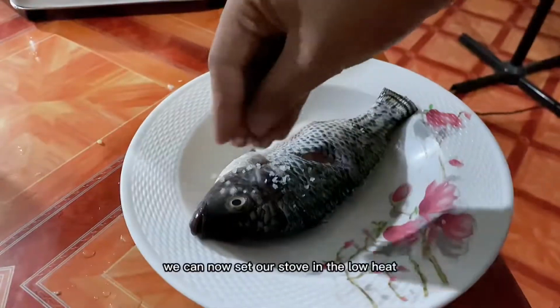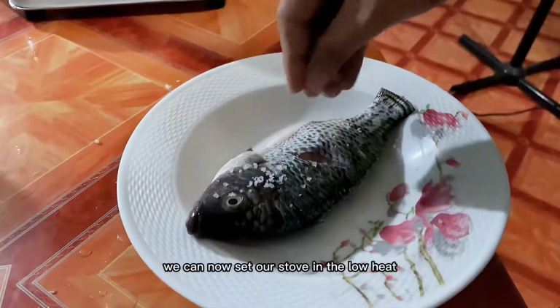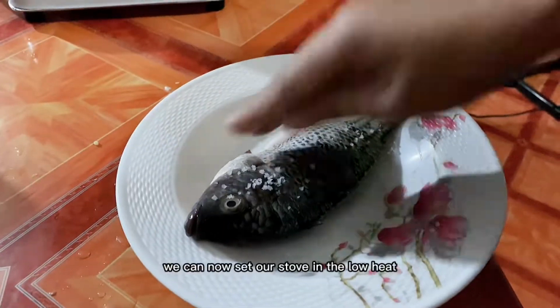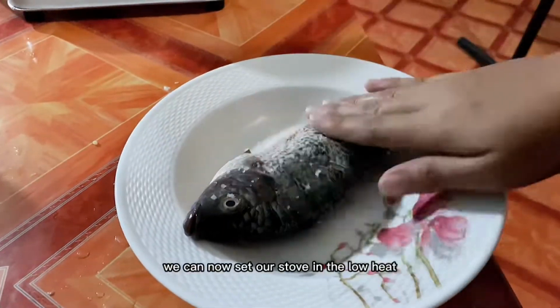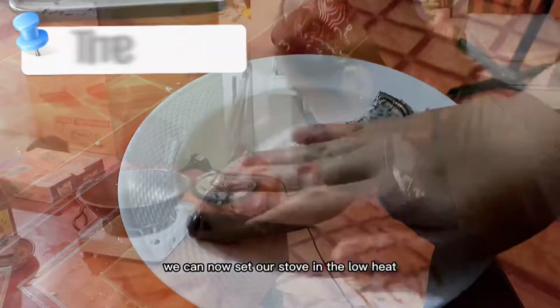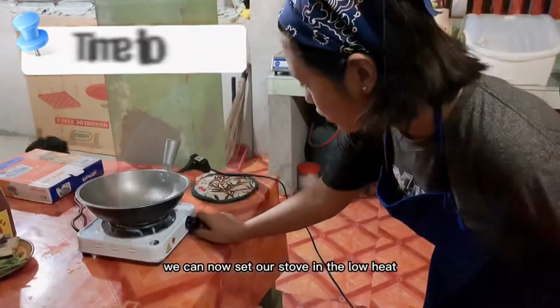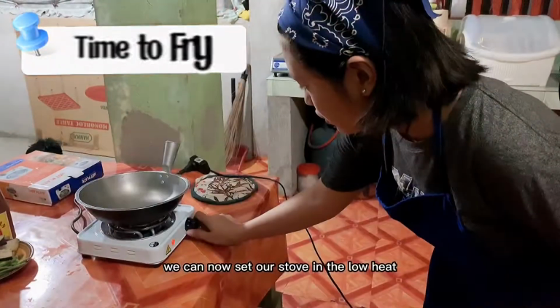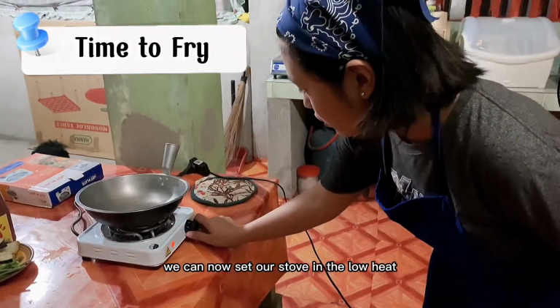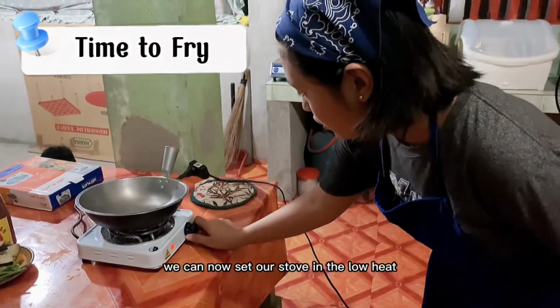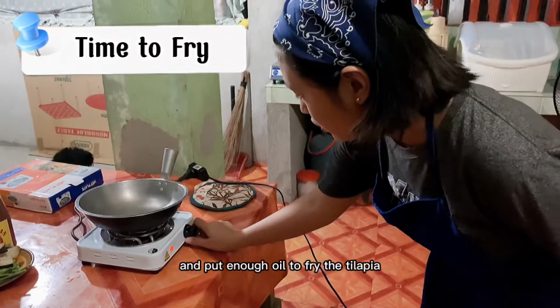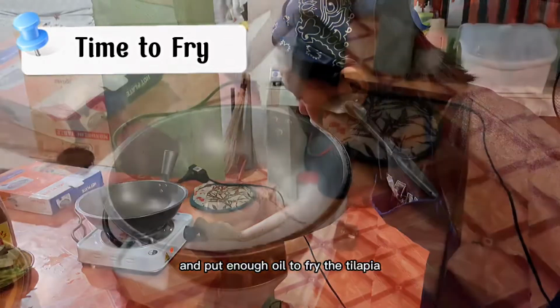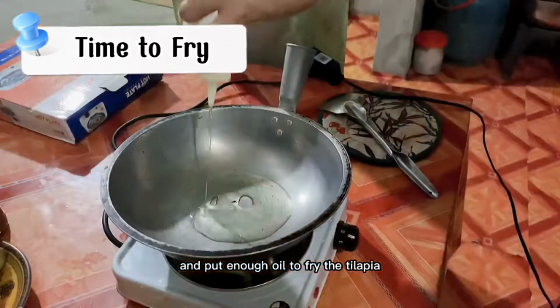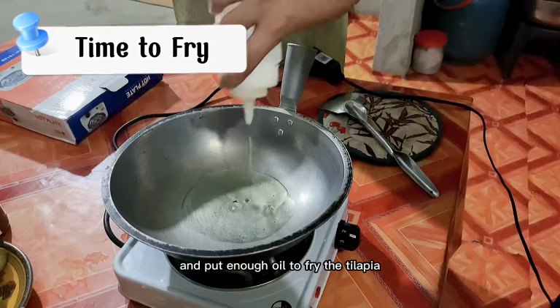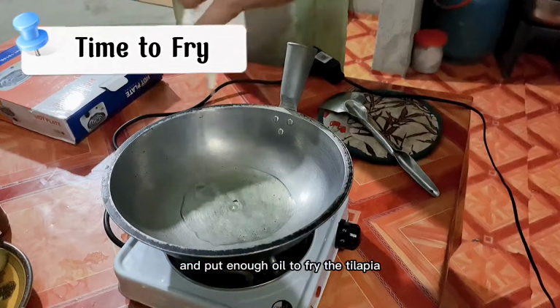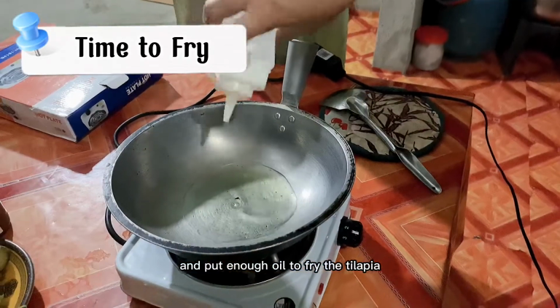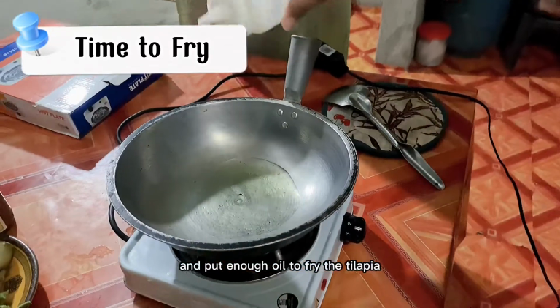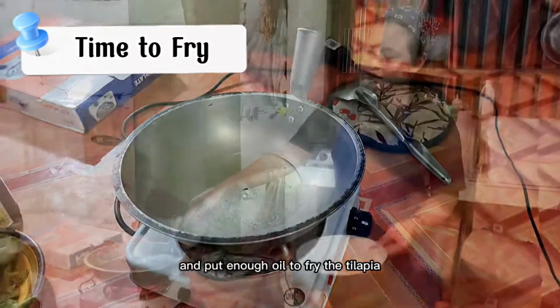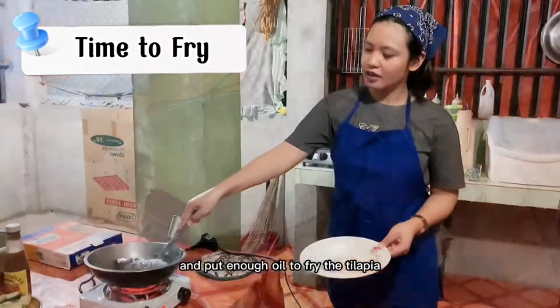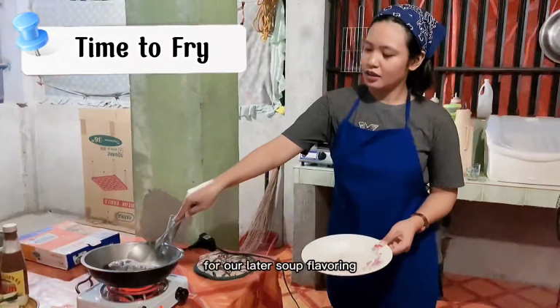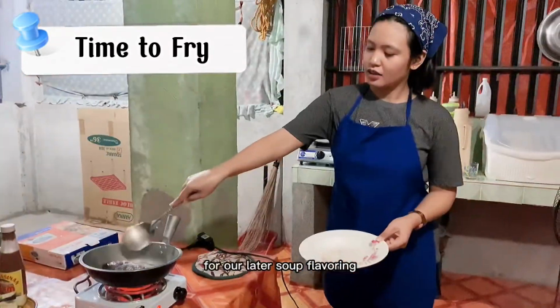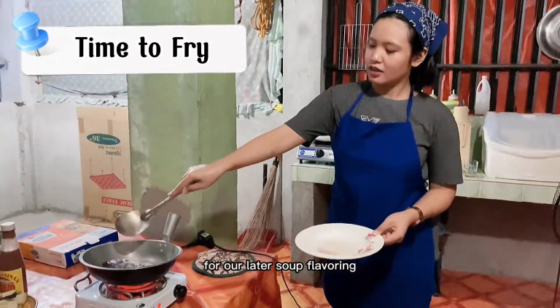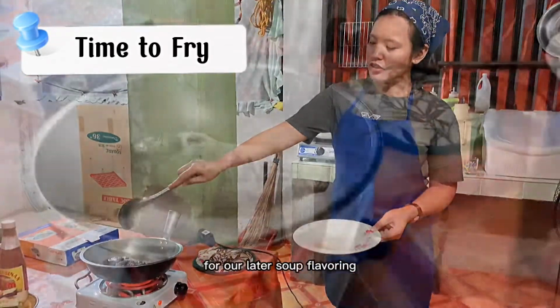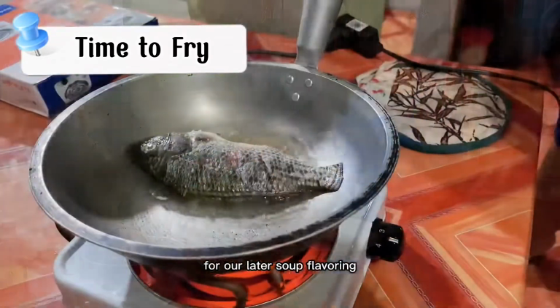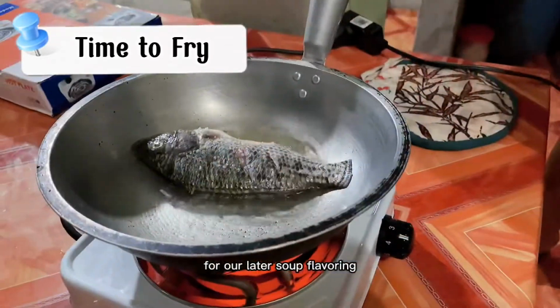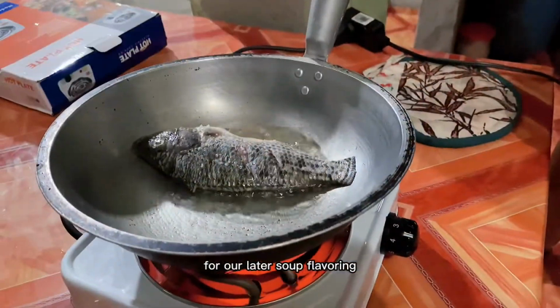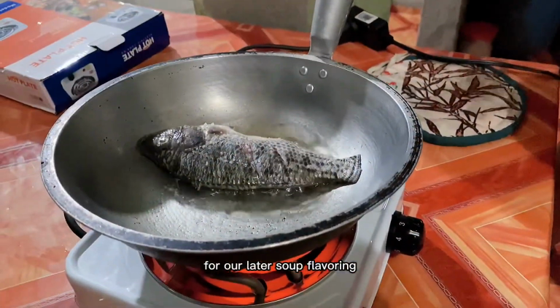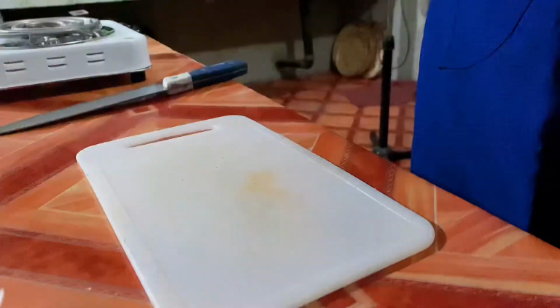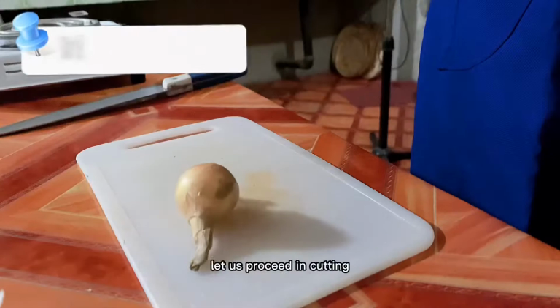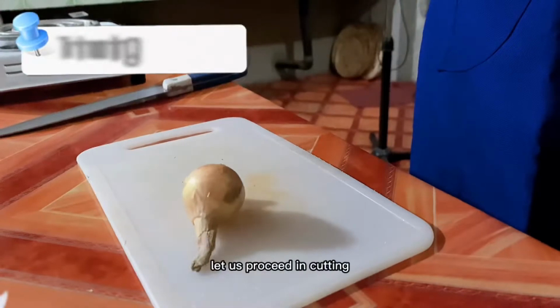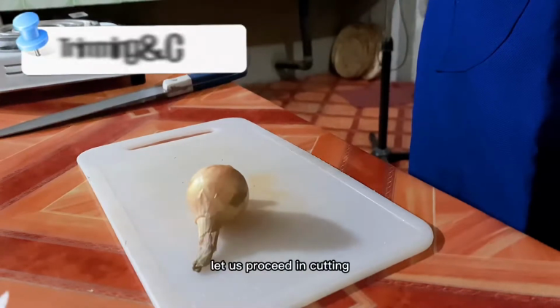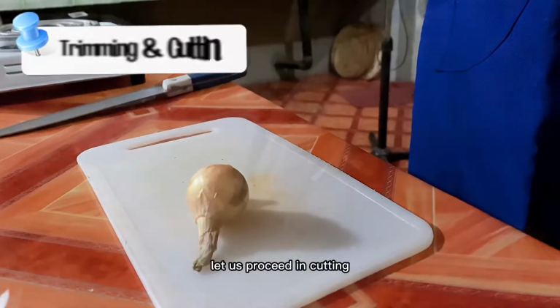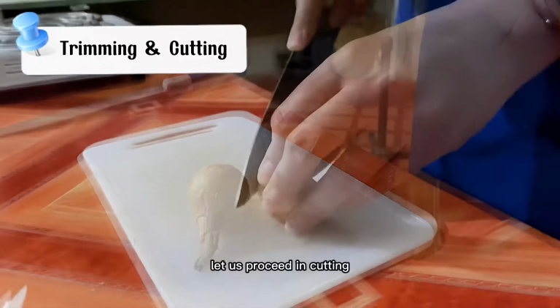We can now set our stove to low heat and put enough oil to fry the tilapia for our soup flavoring. Let us proceed to cutting.